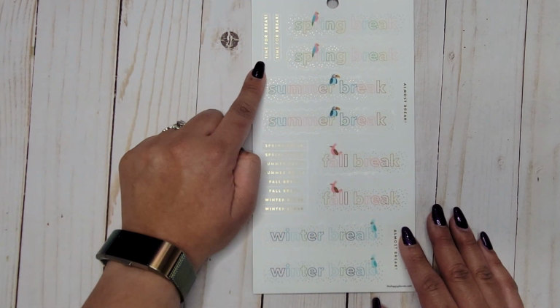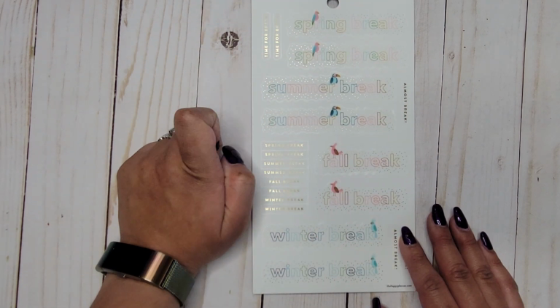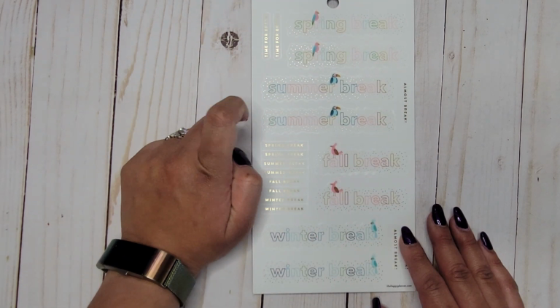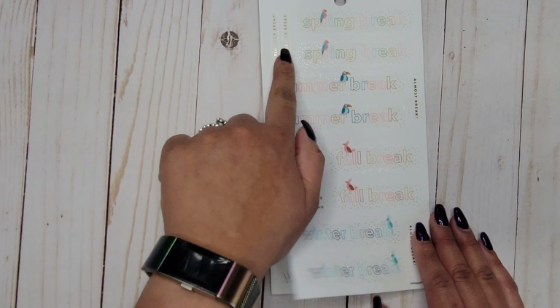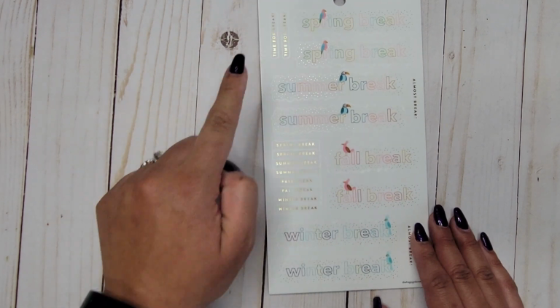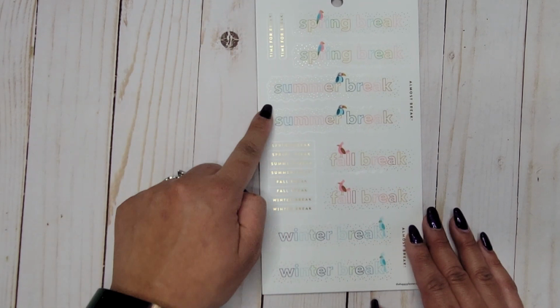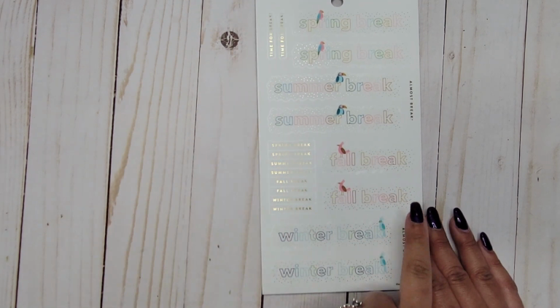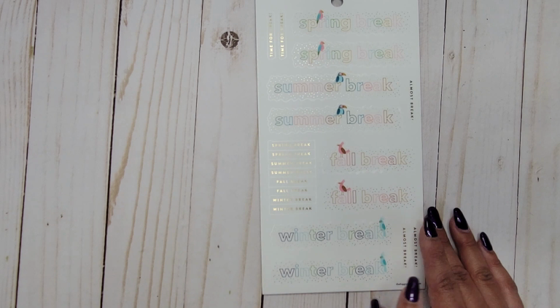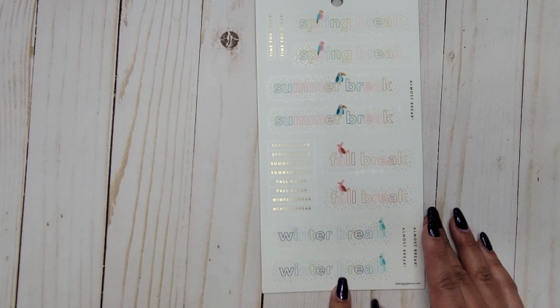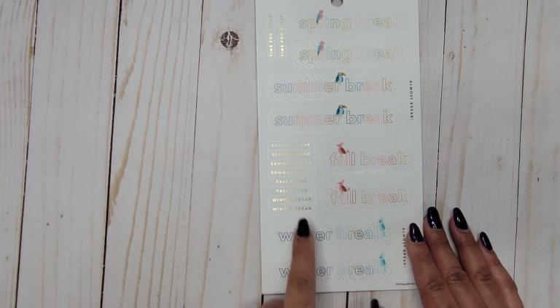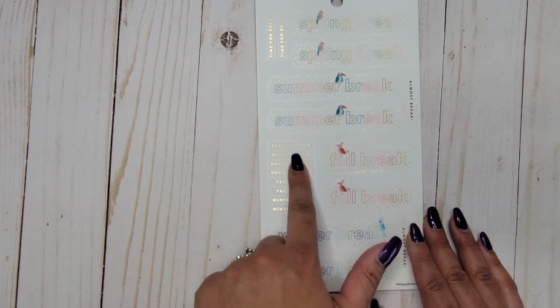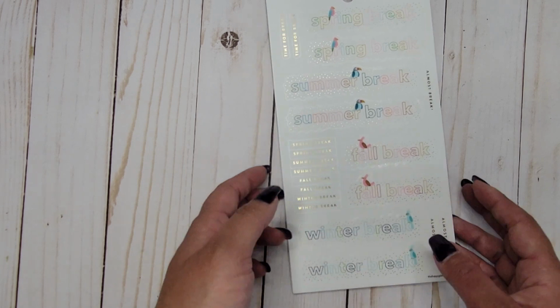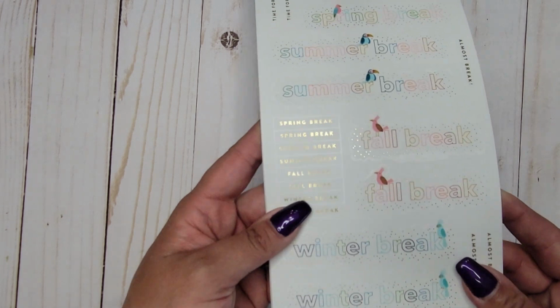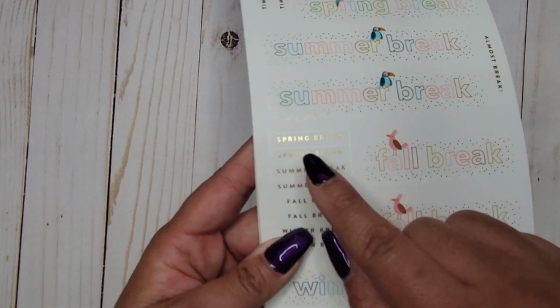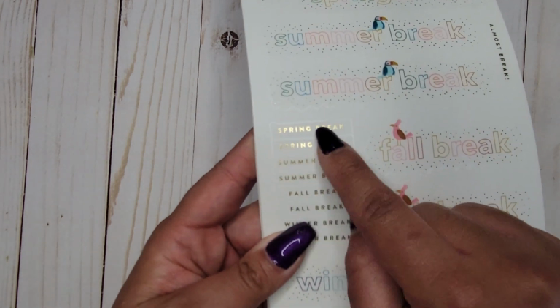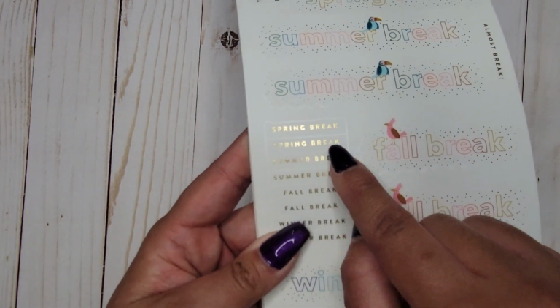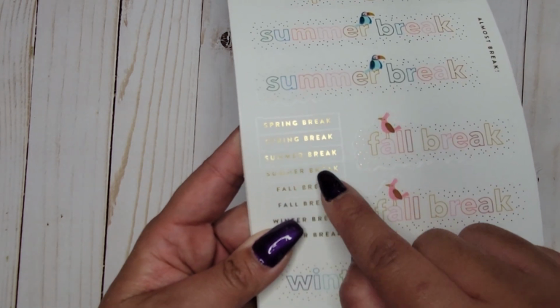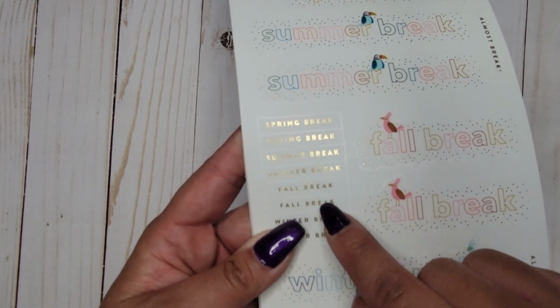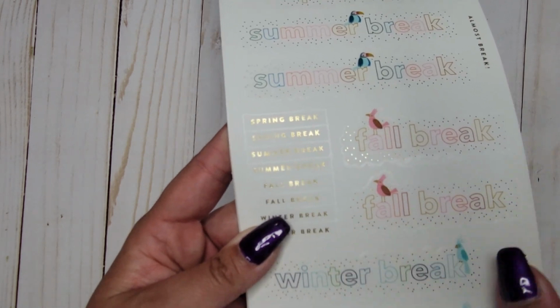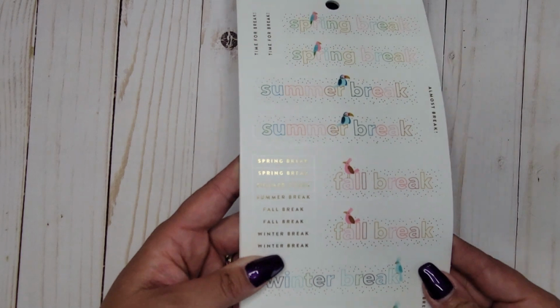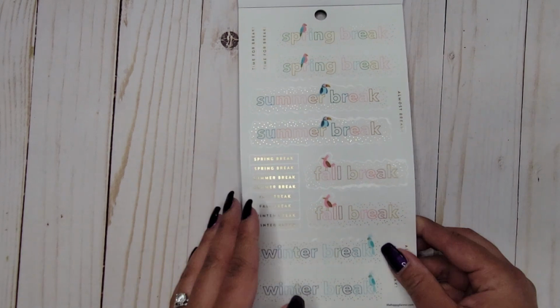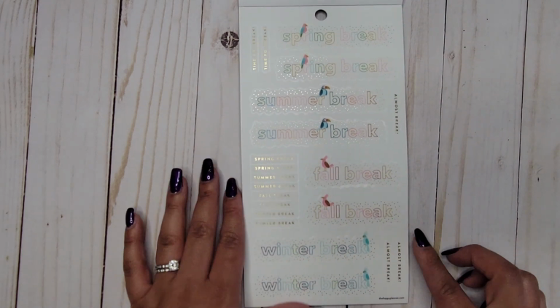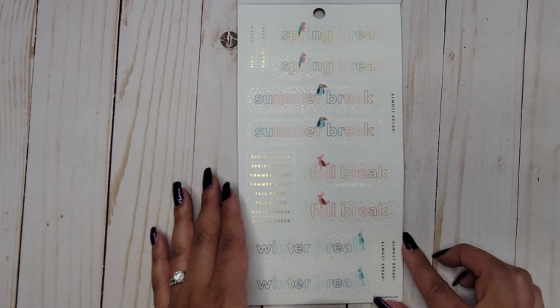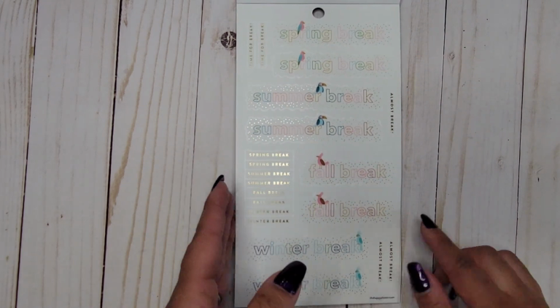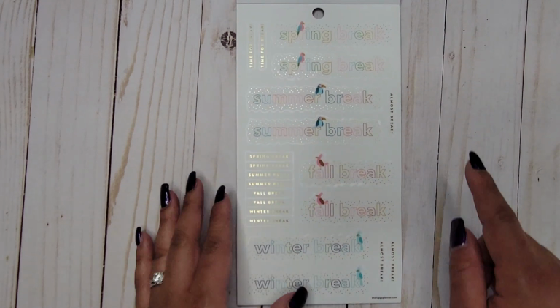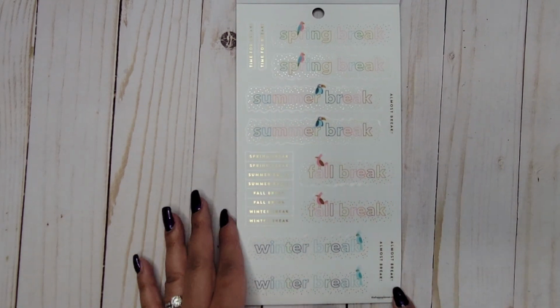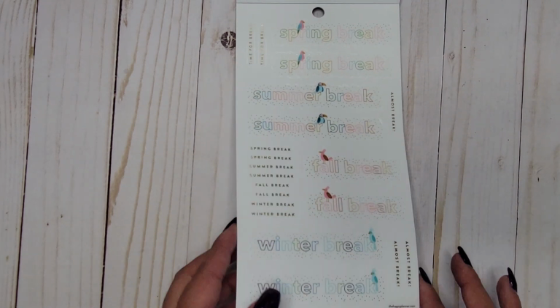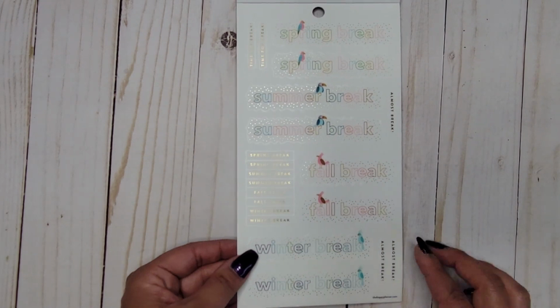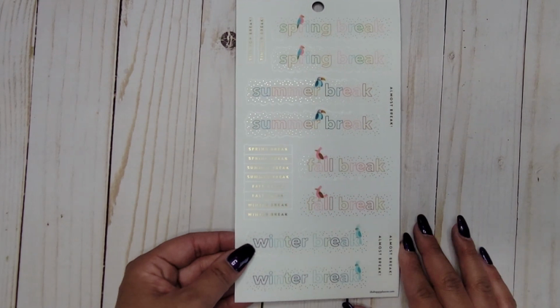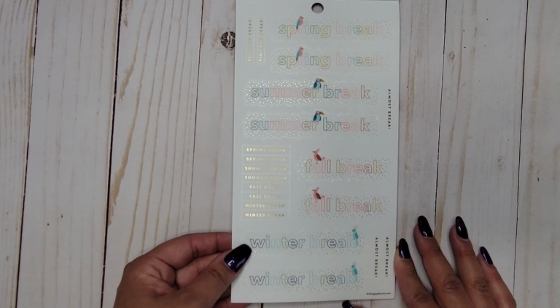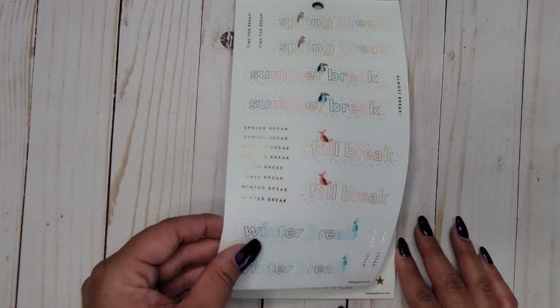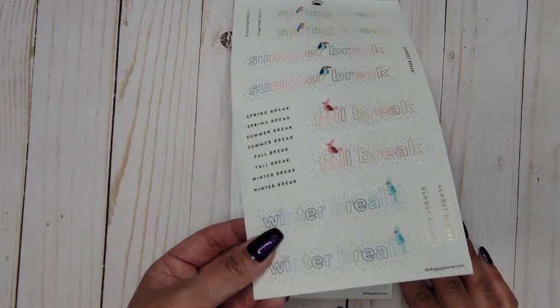We have seasonal break stickers: 'time for break,' 'spring break,' 'summer break,' 'fall break,' and 'winter break.' Then you also get small individual versions of each of those — almost like mini break labels — all on clear stickers. I love those ones.